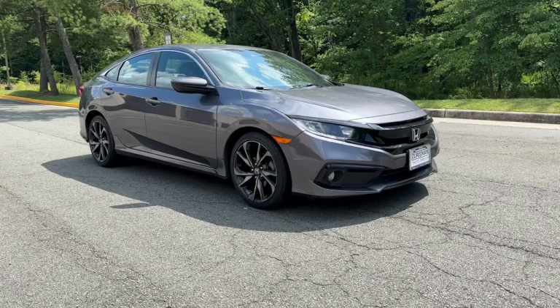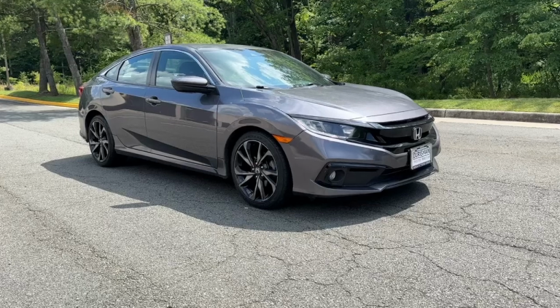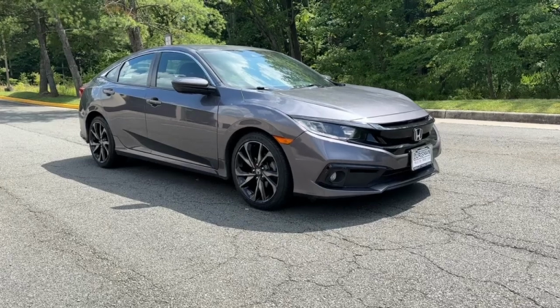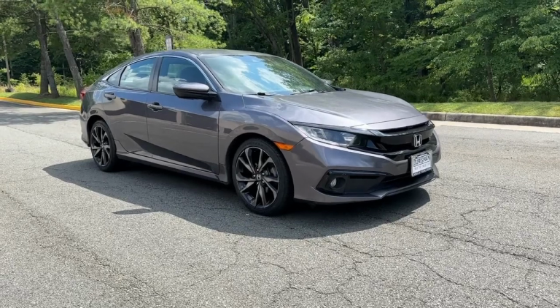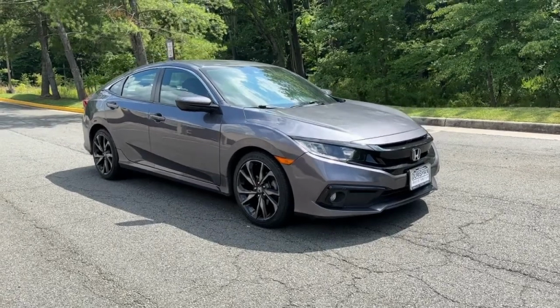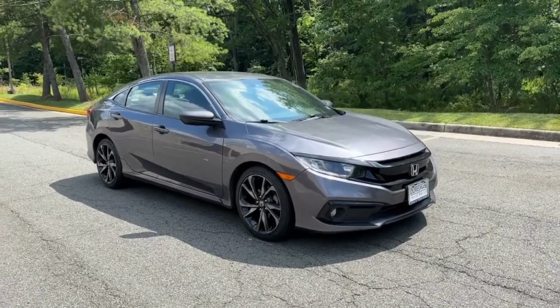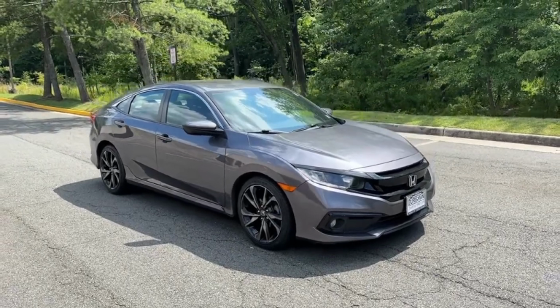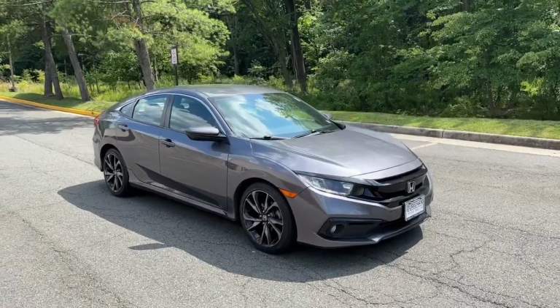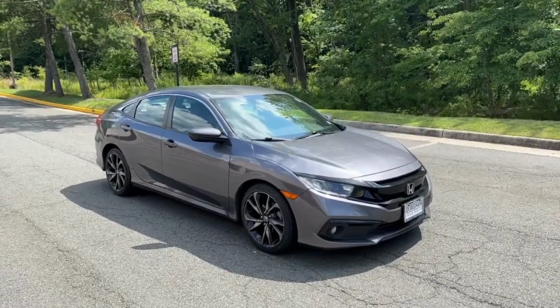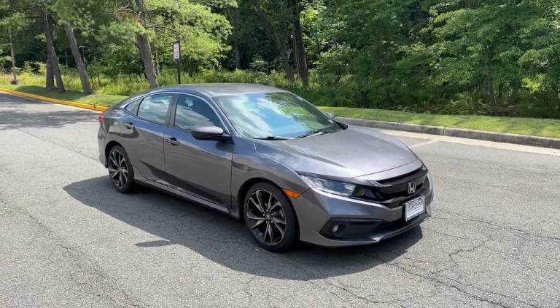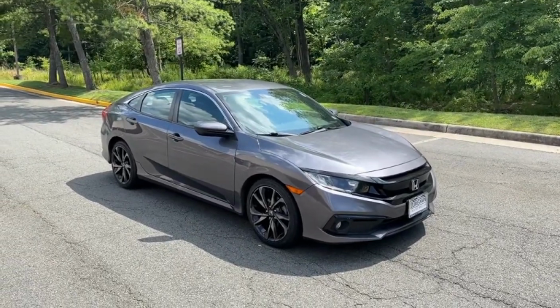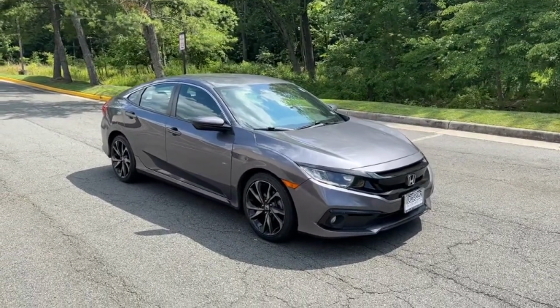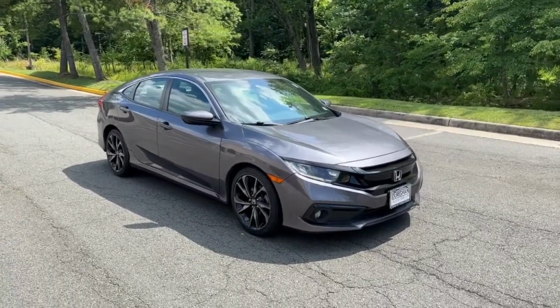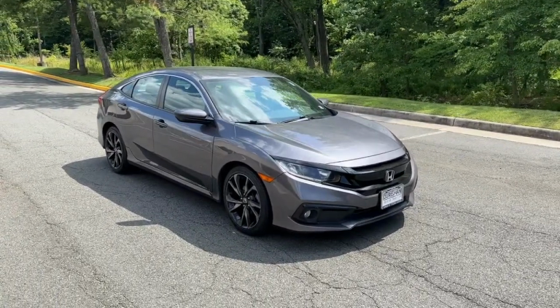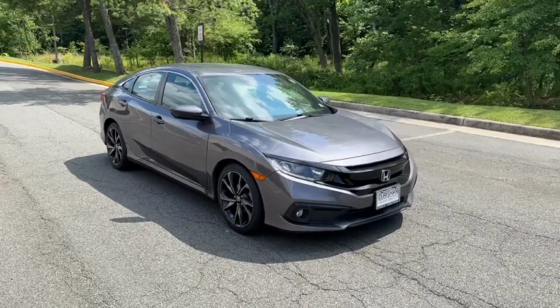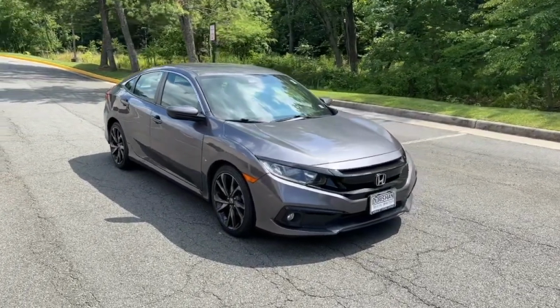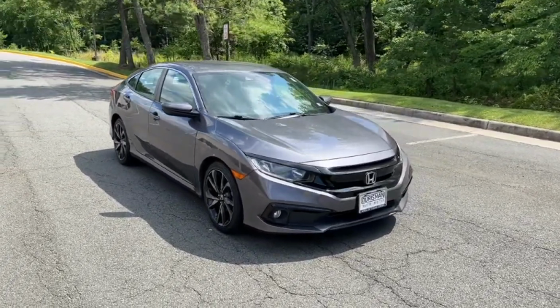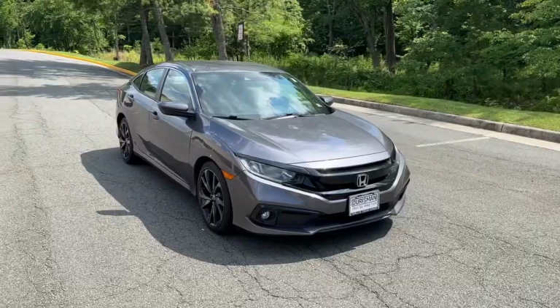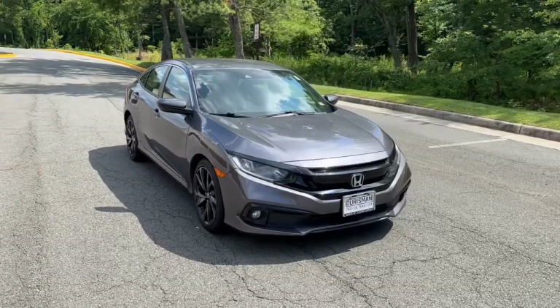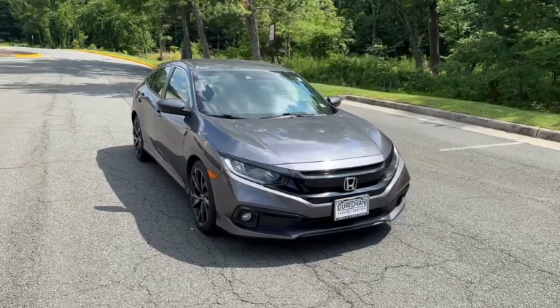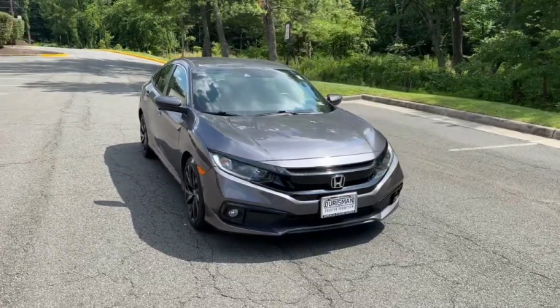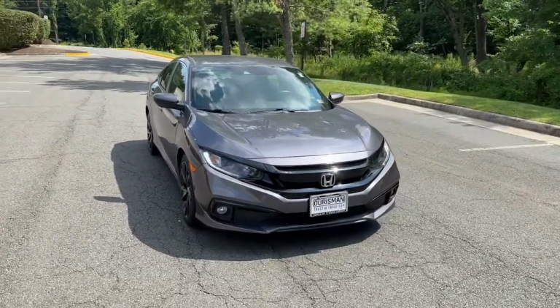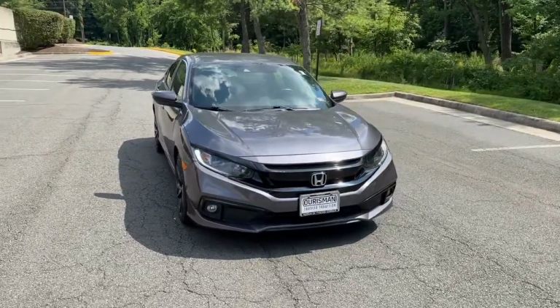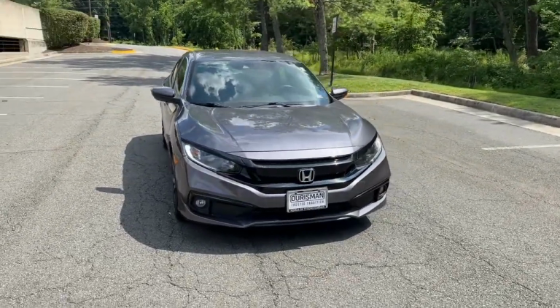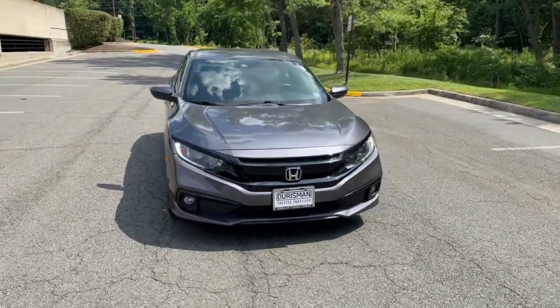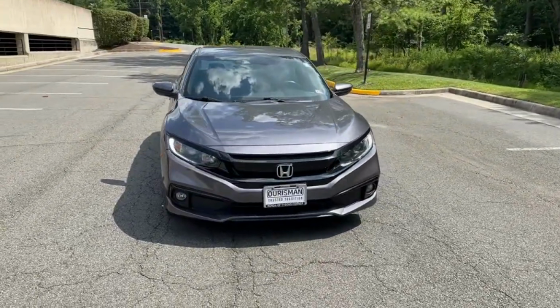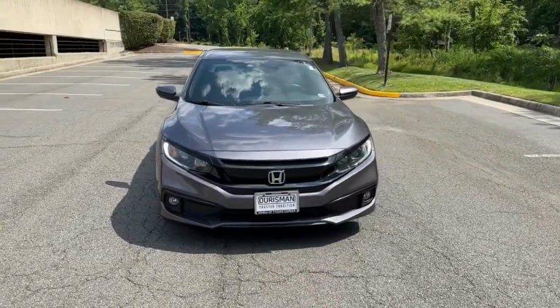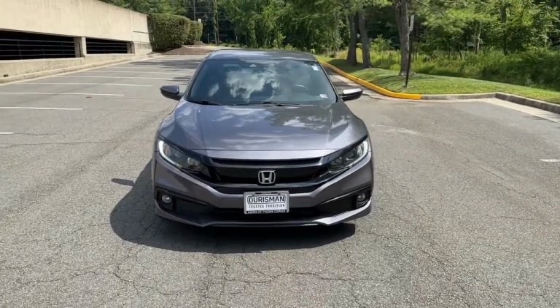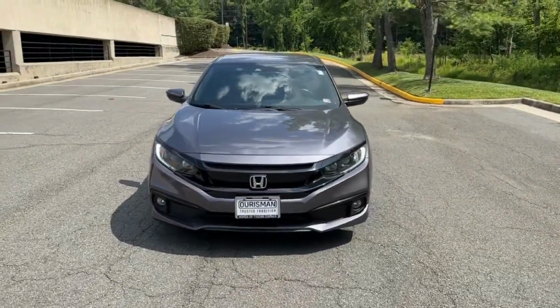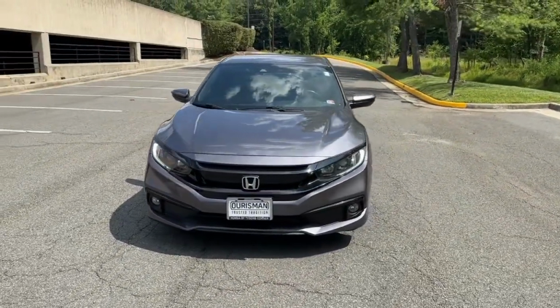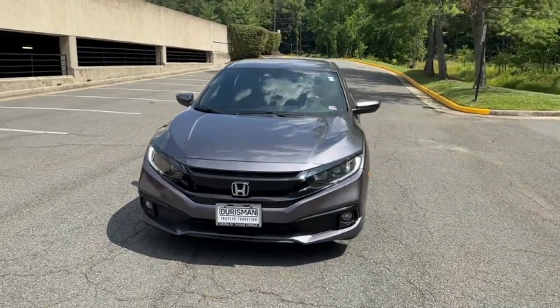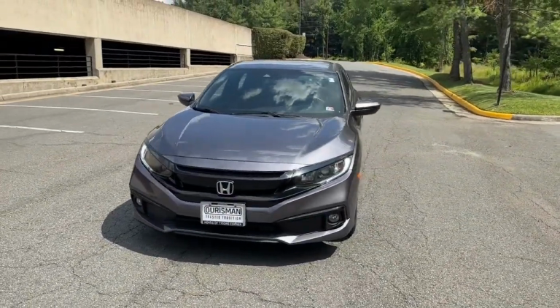Get into a car with value. 2019 Honda Civic. With less than 30,000 miles on the odometer, this vehicle provides excellent value.